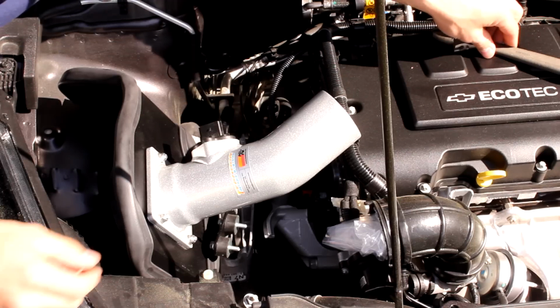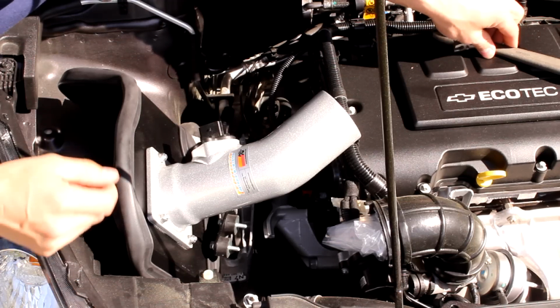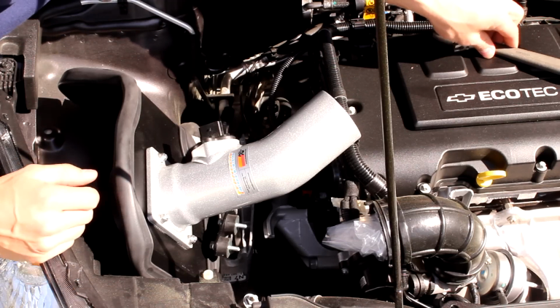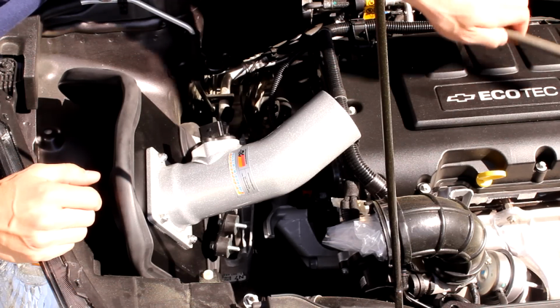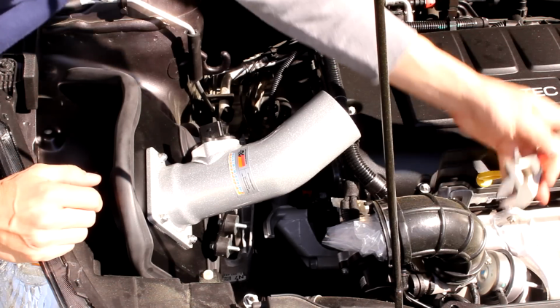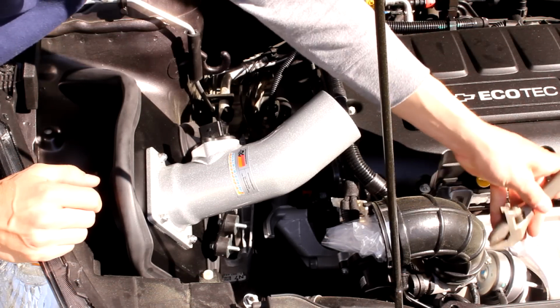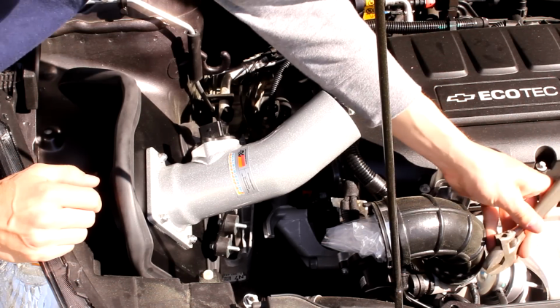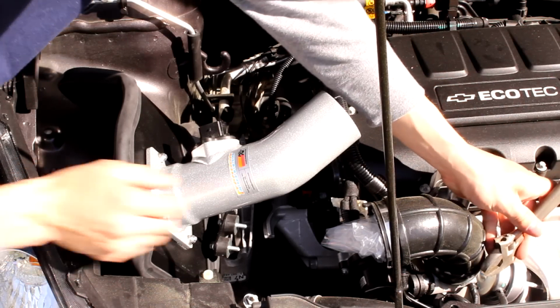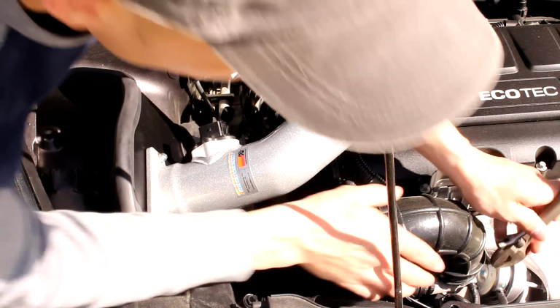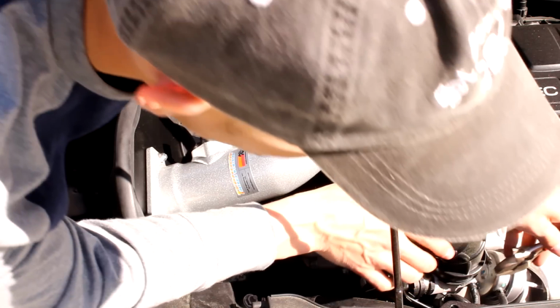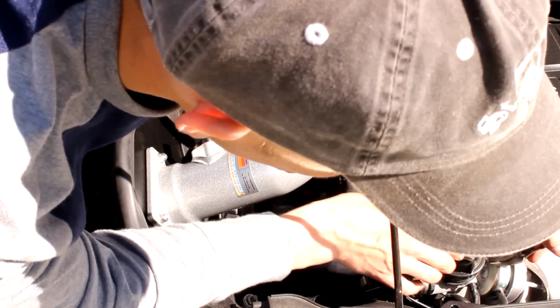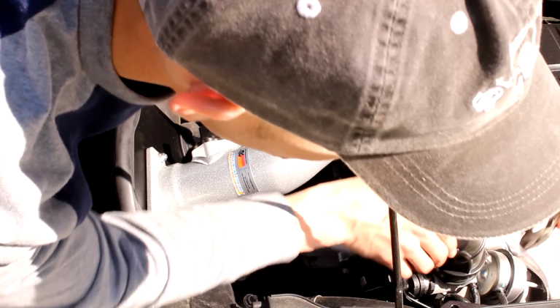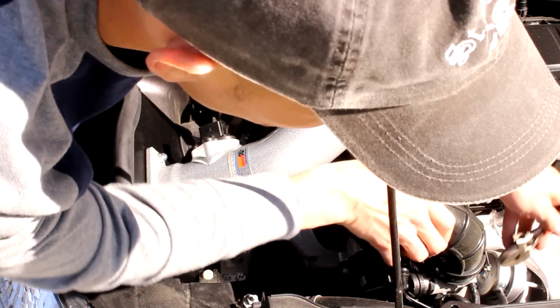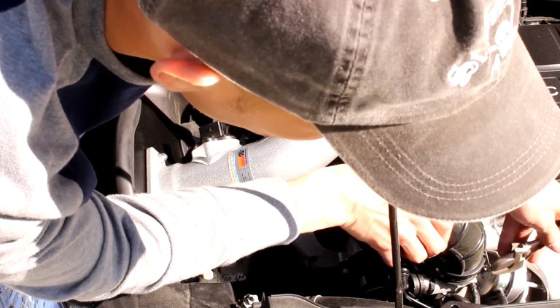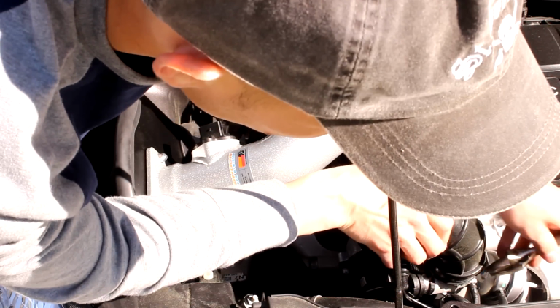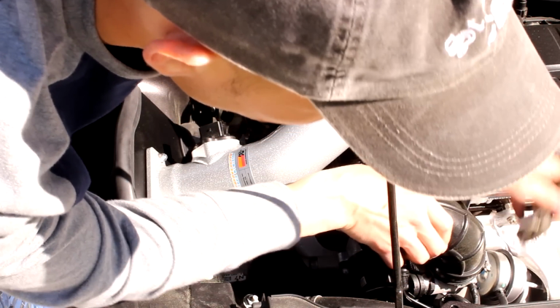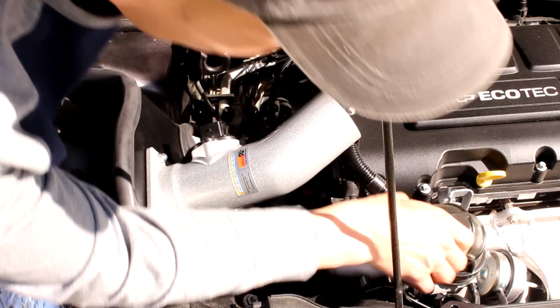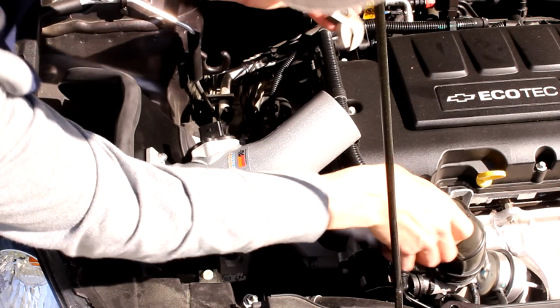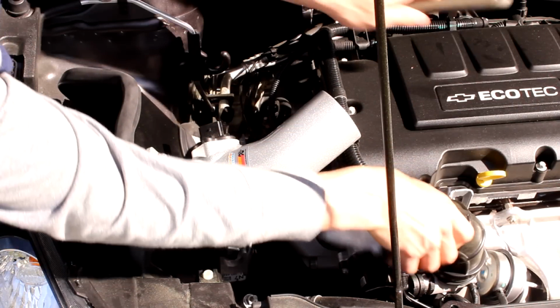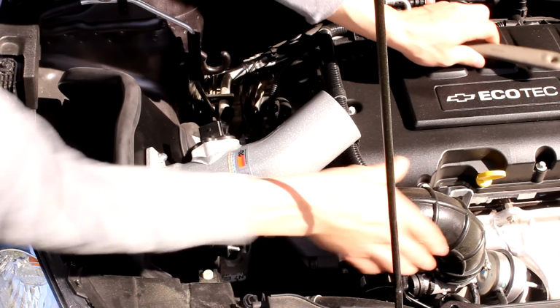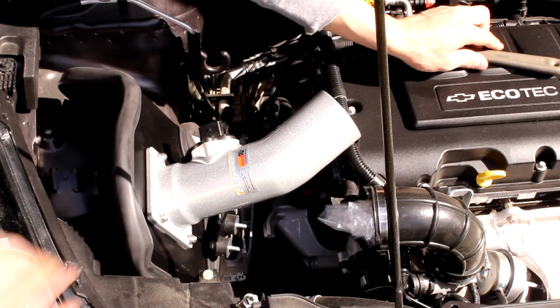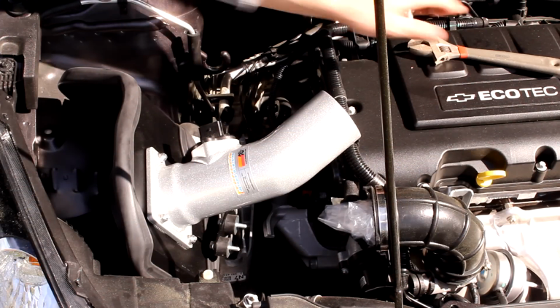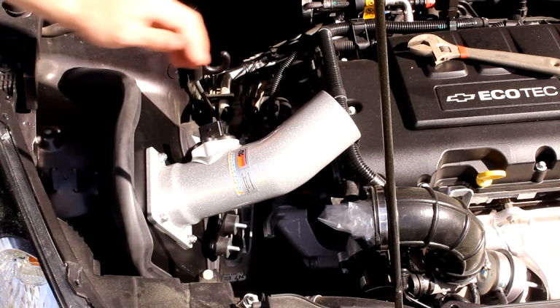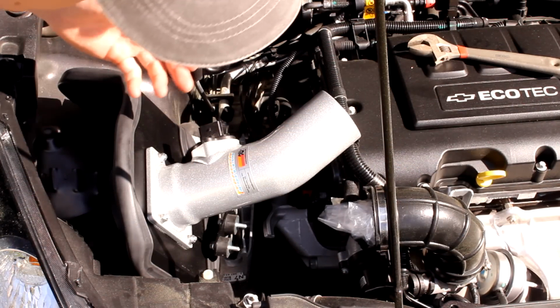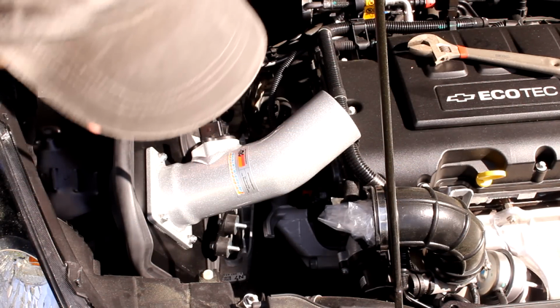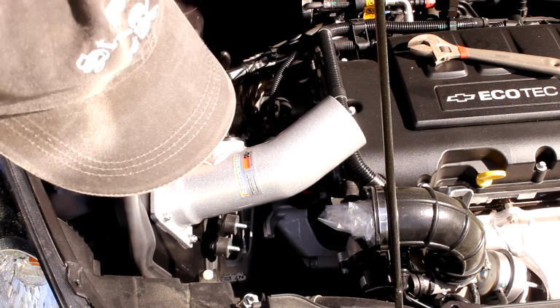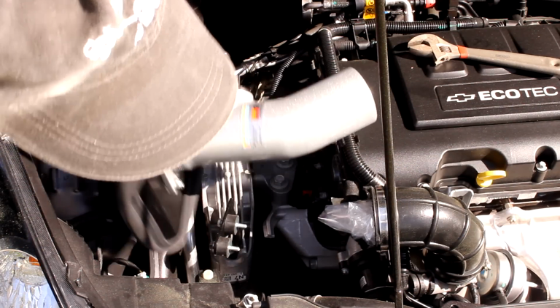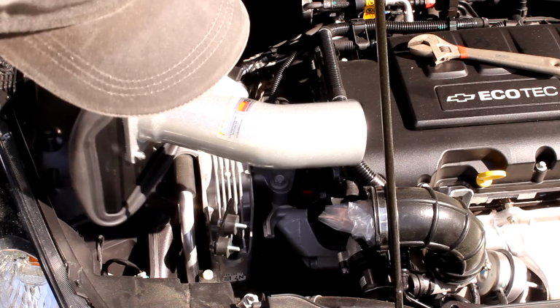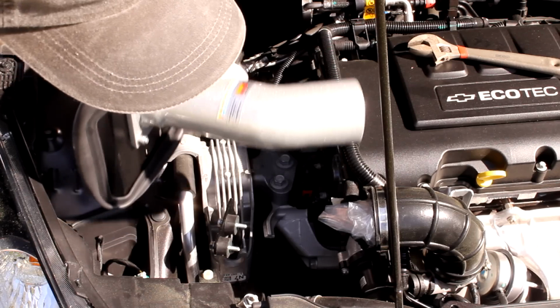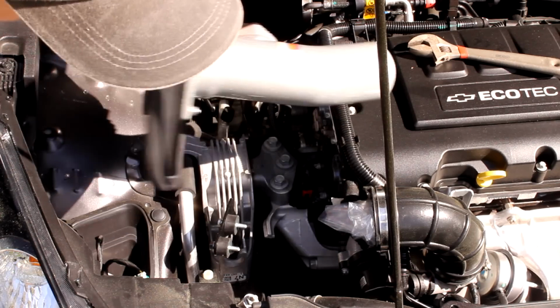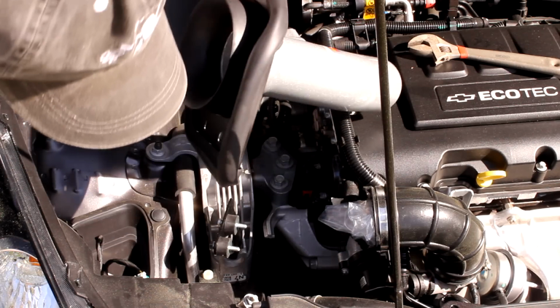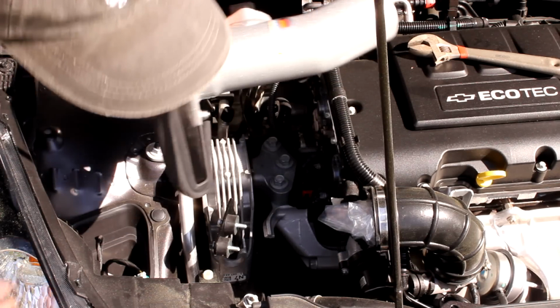The next step is to loosen this hose clamp down here, just so you can turn this and get it adjusted. And now we're ready to mount the unit.